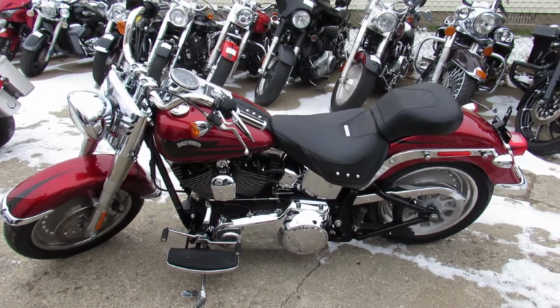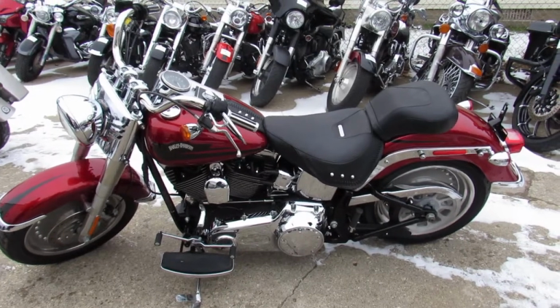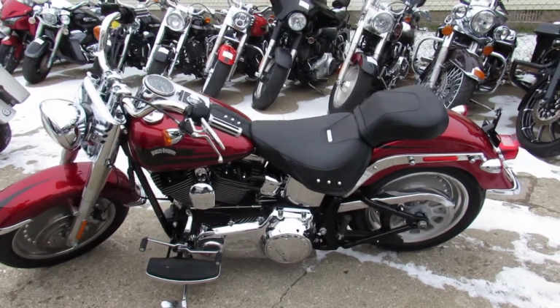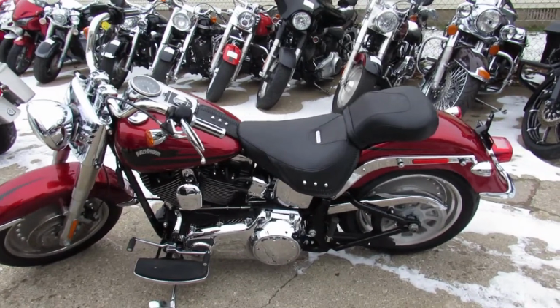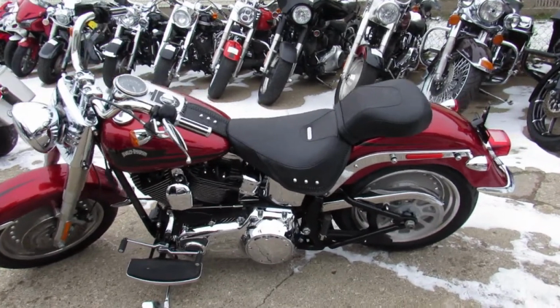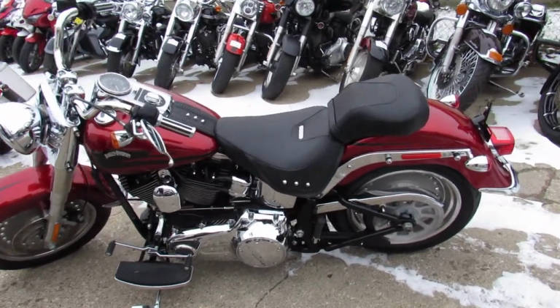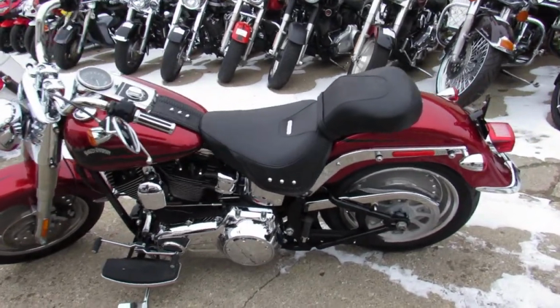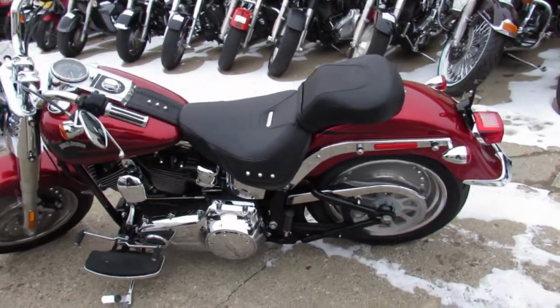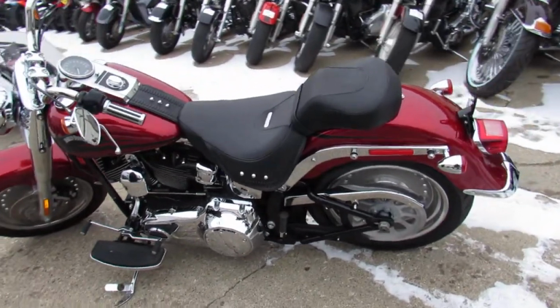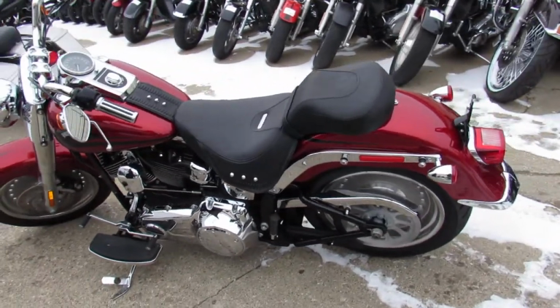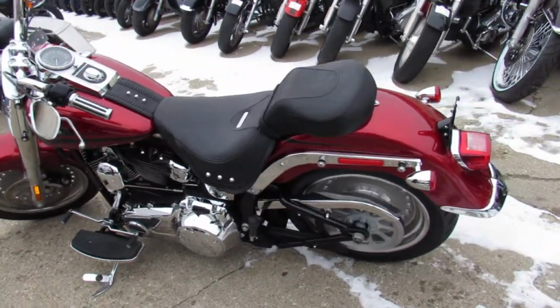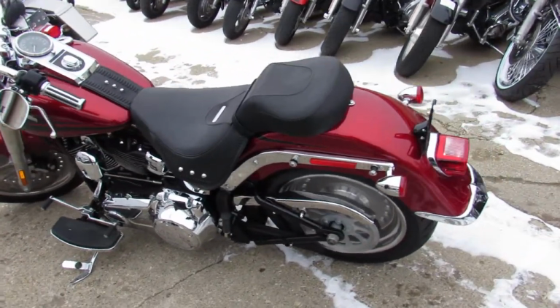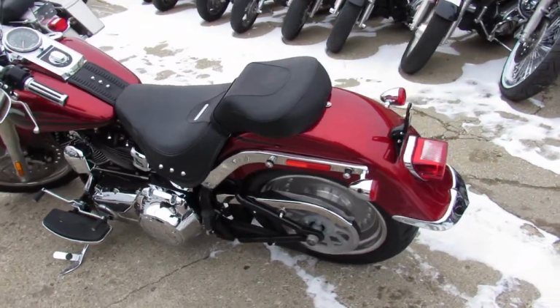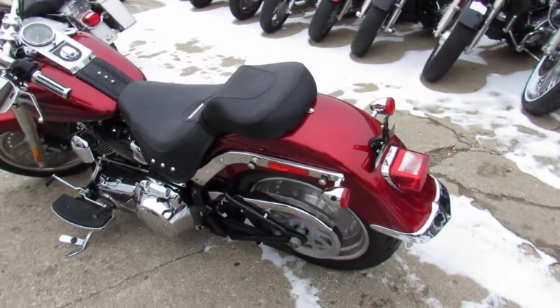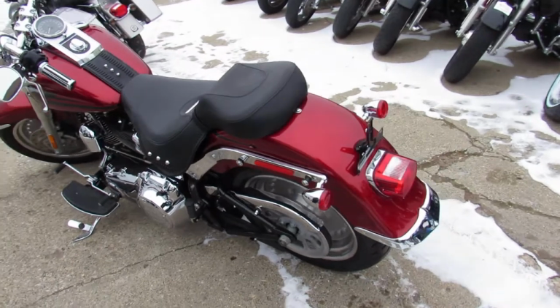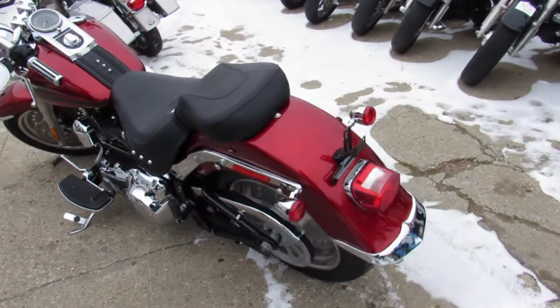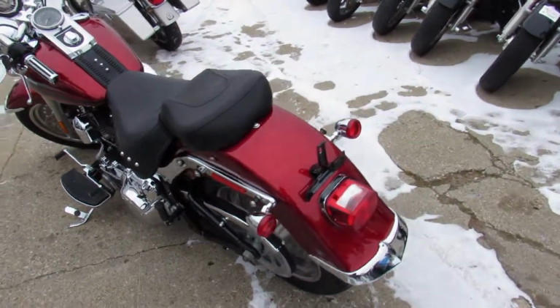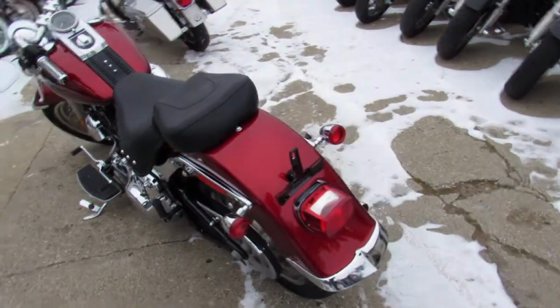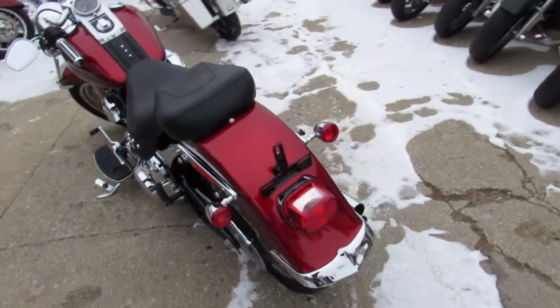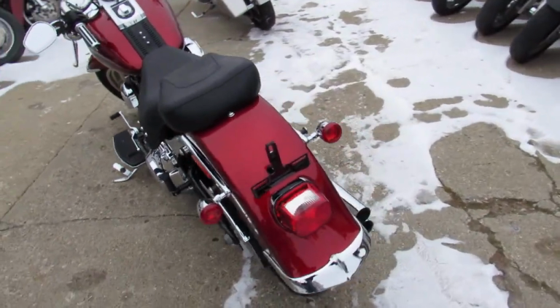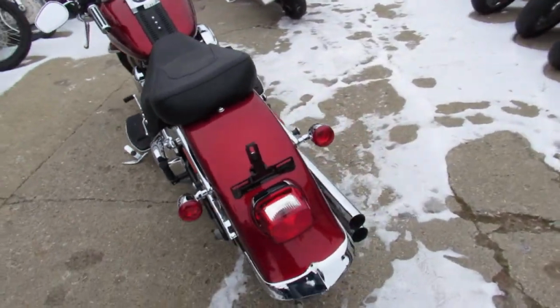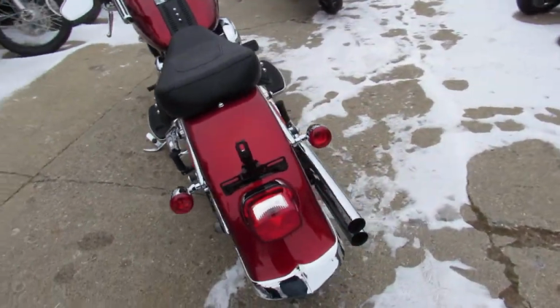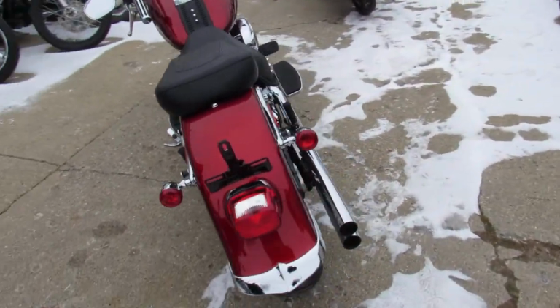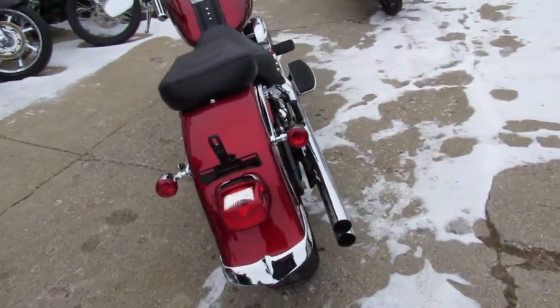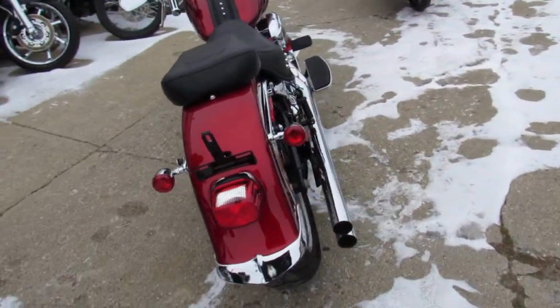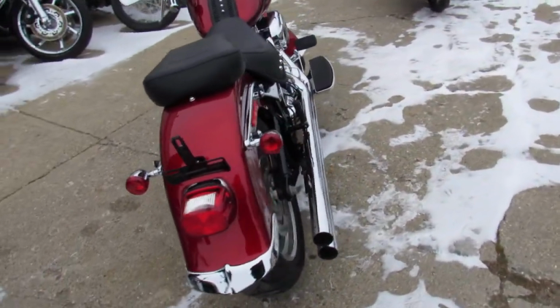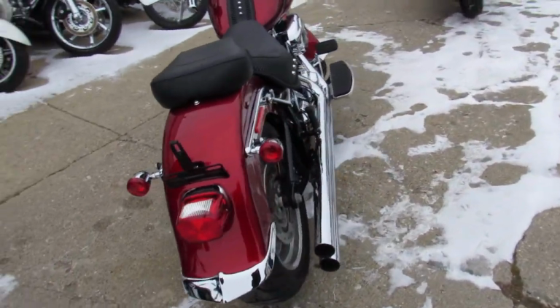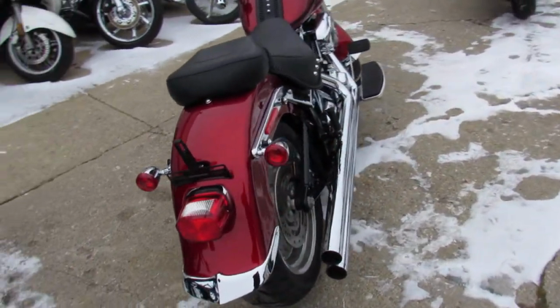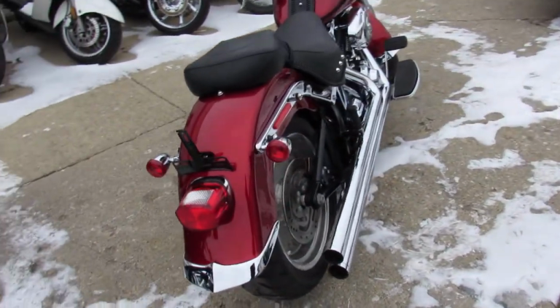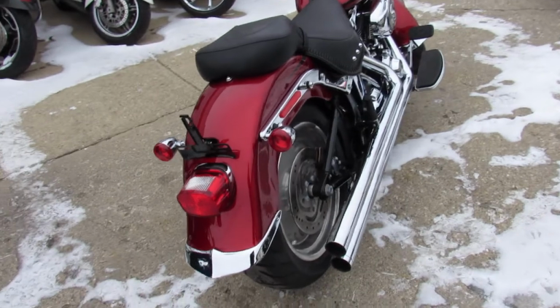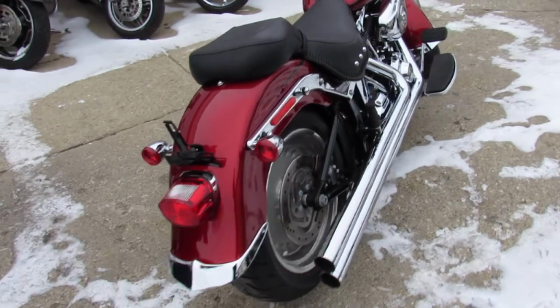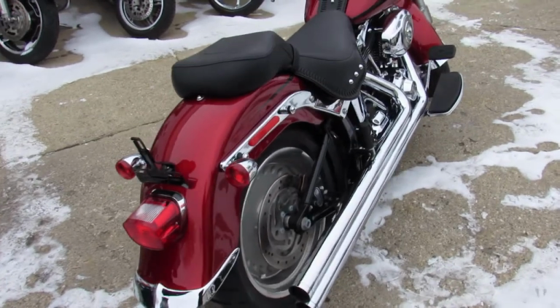Hey guys, Andrew and Aaron here at Approval Power Sports doing some videos on the used Harley Davidsons we have in stock. Over 400 used Harleys in the showroom for sale. Got about 40 of these Fat Boys.